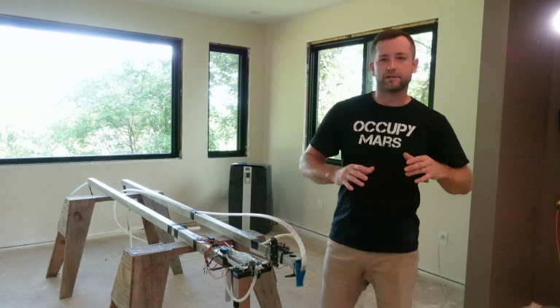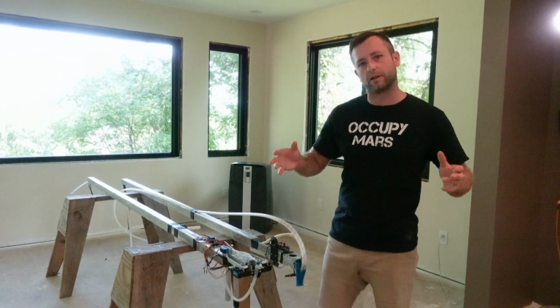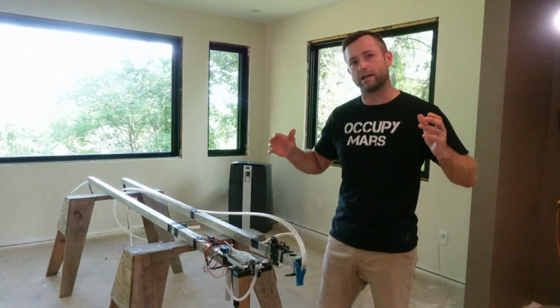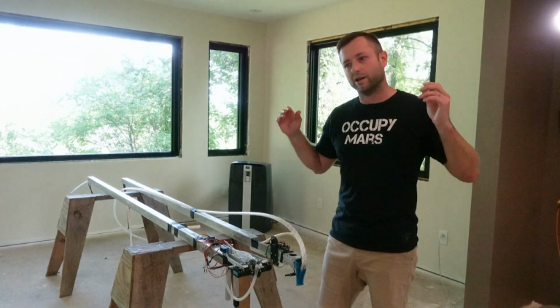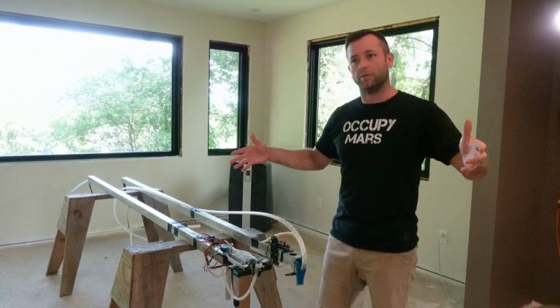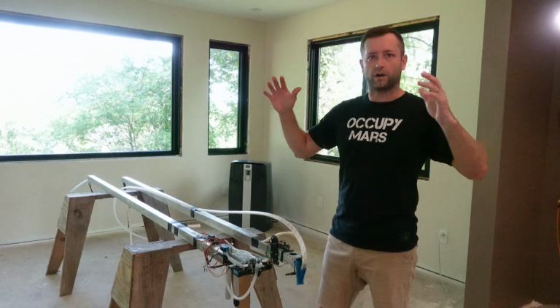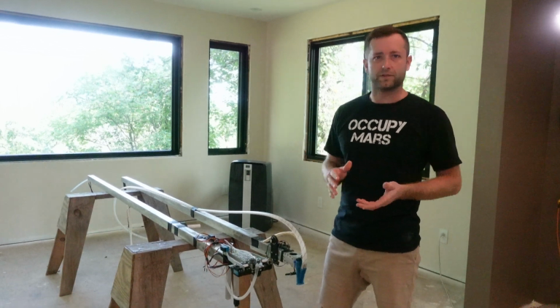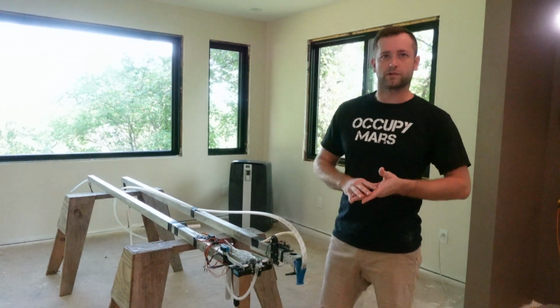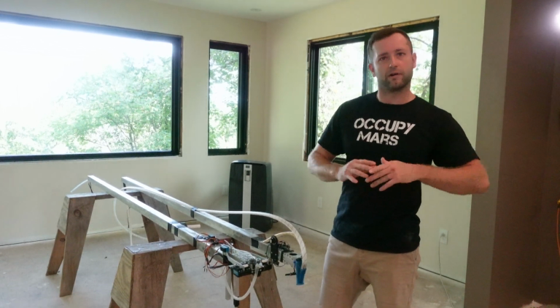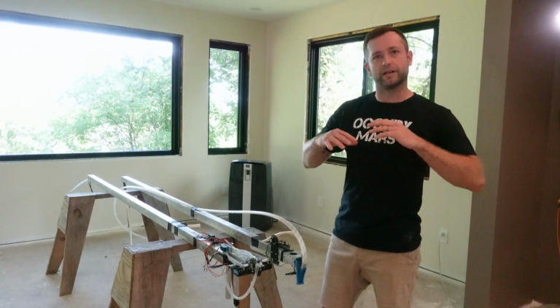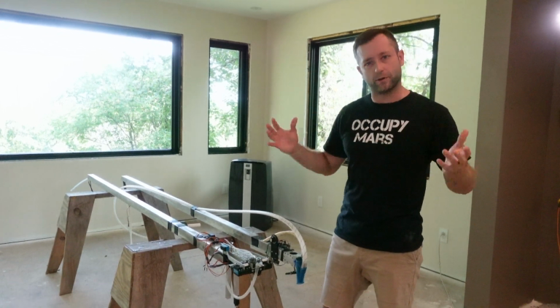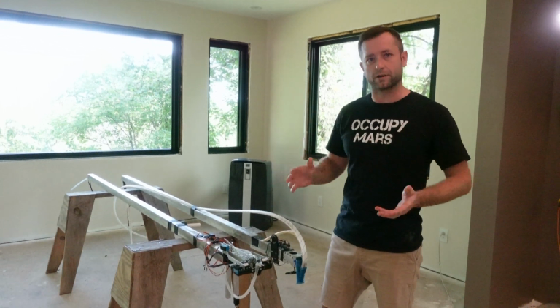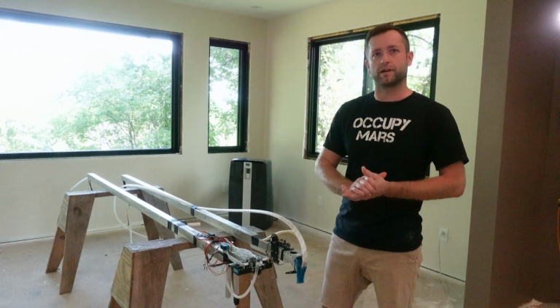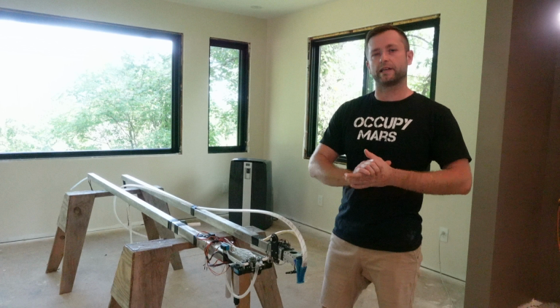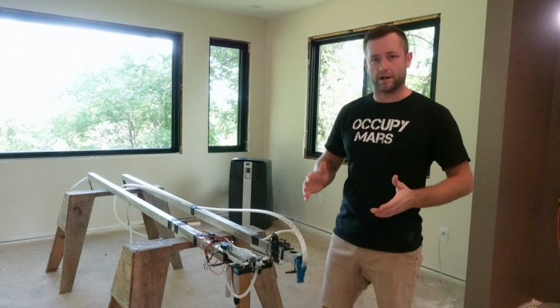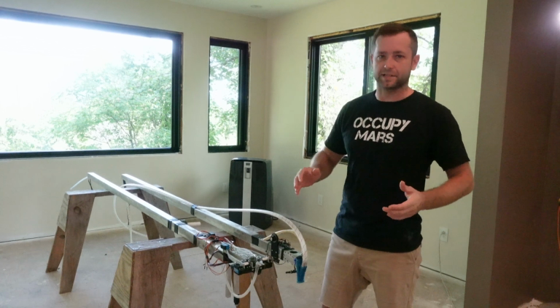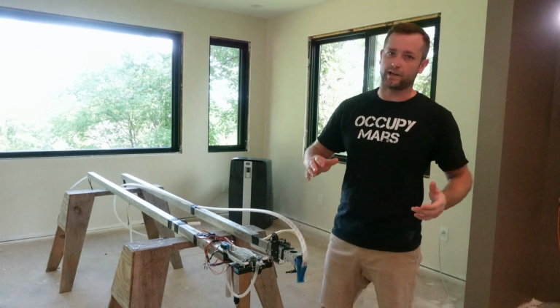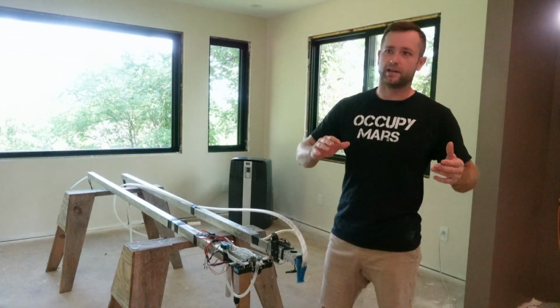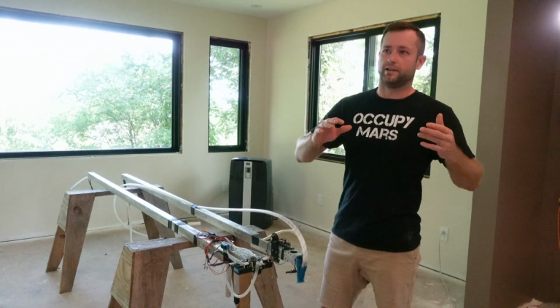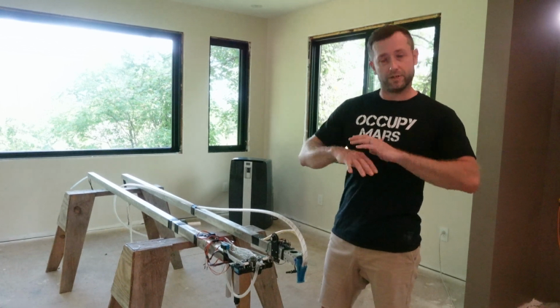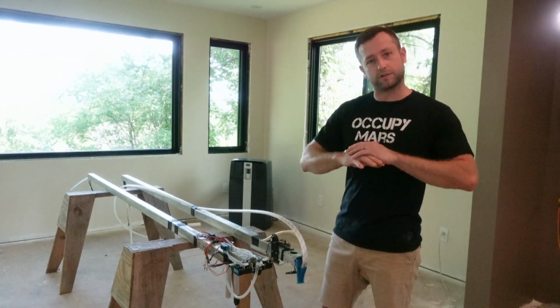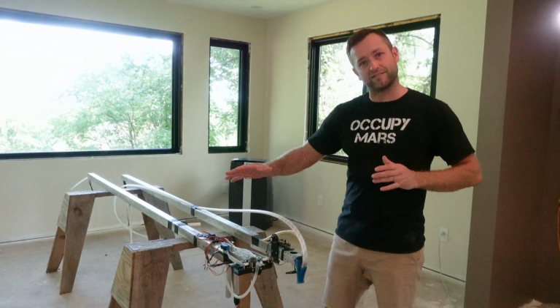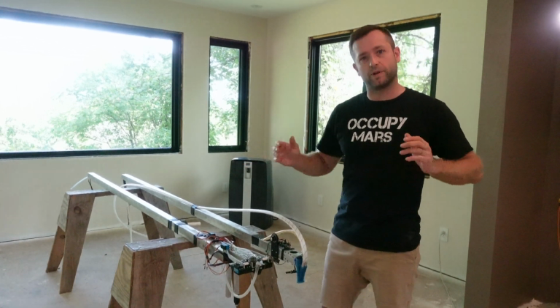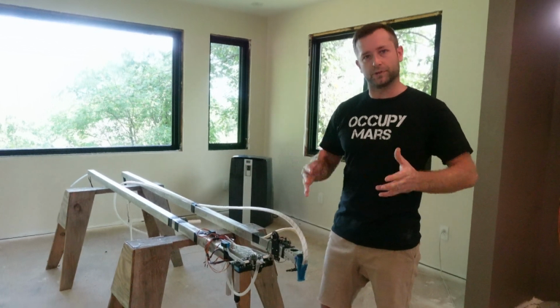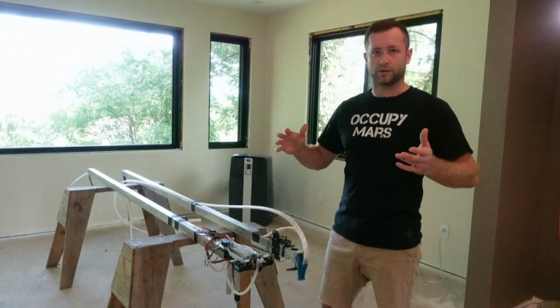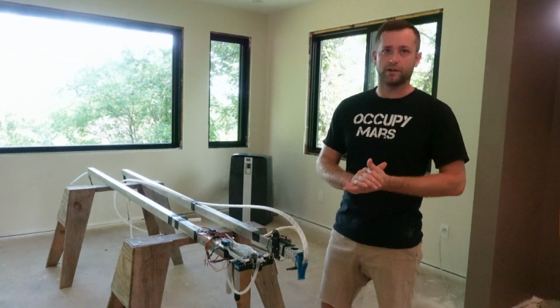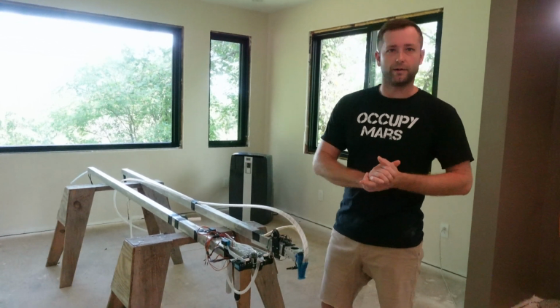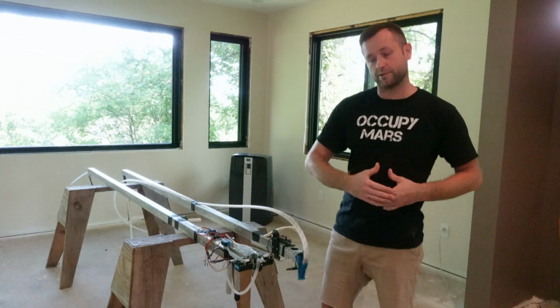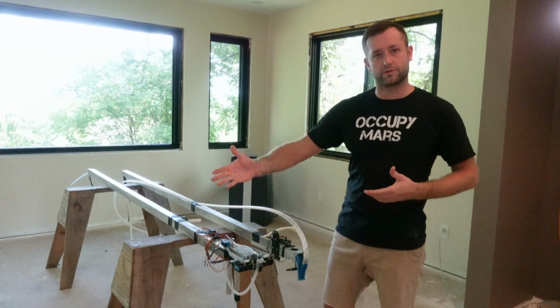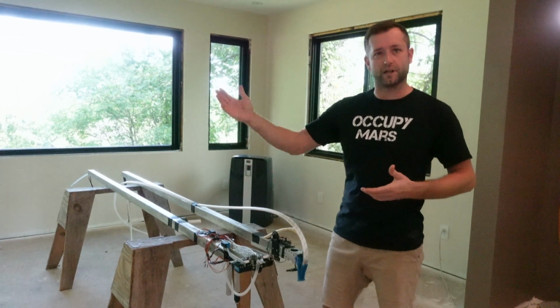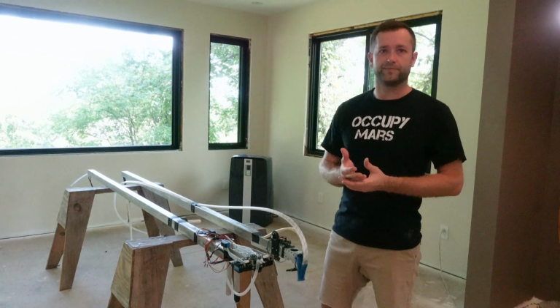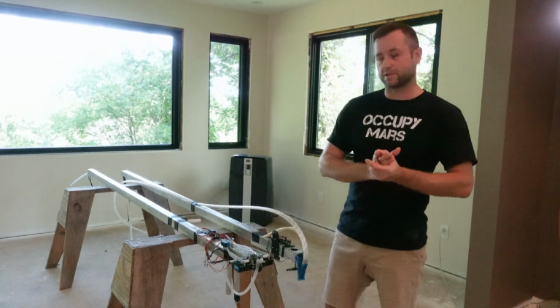I'm not just looking to make one part of the structure. I want to make the whole structure and make it autonomous so that the machine just drives up, builds the structure, and then drives out.